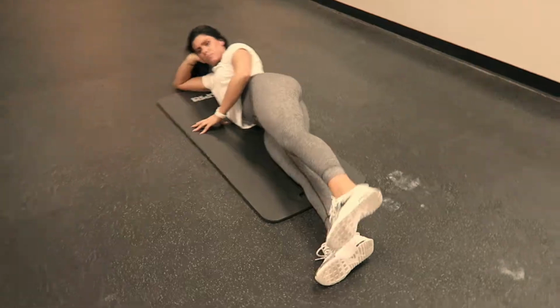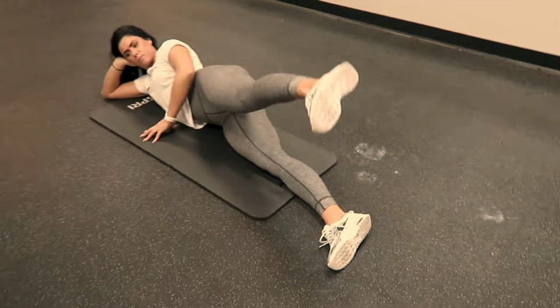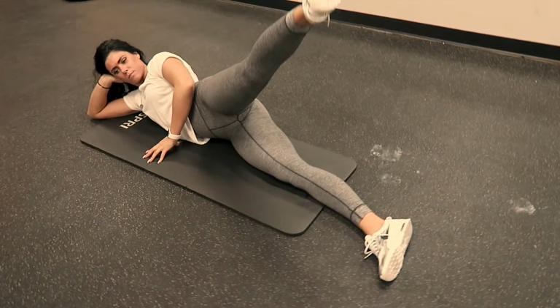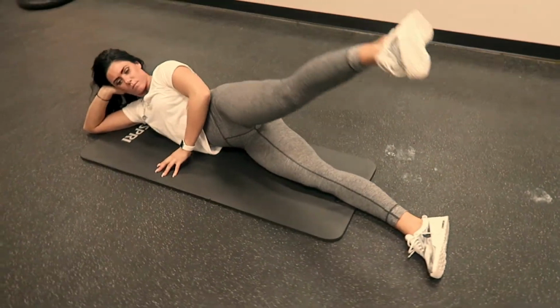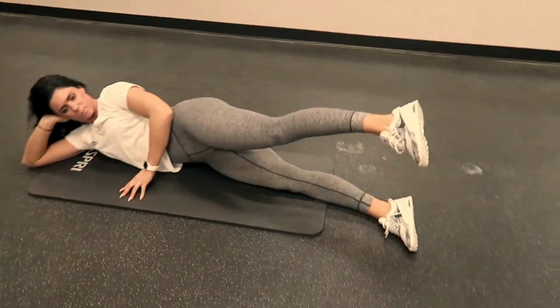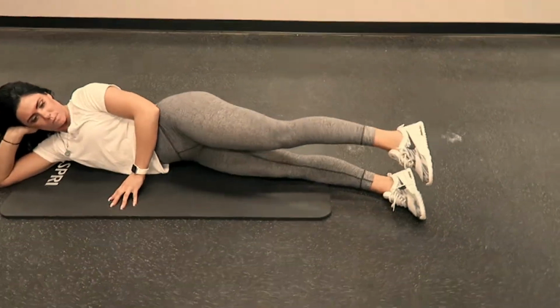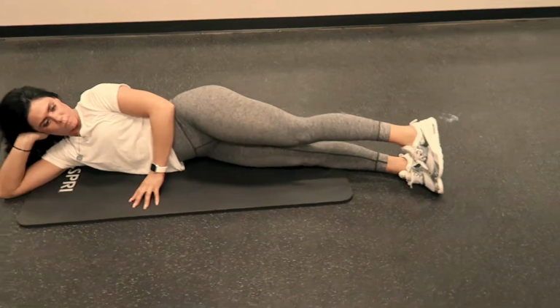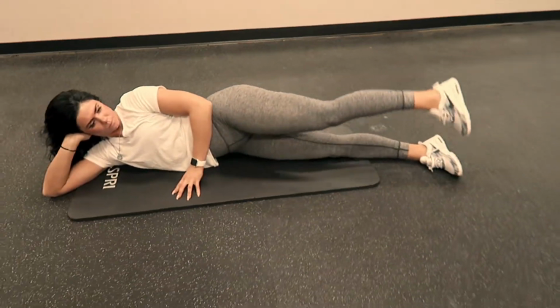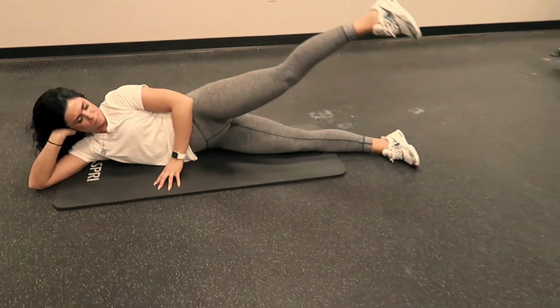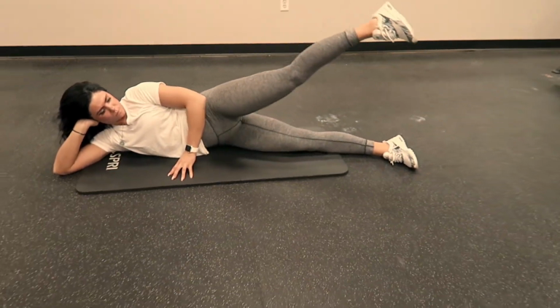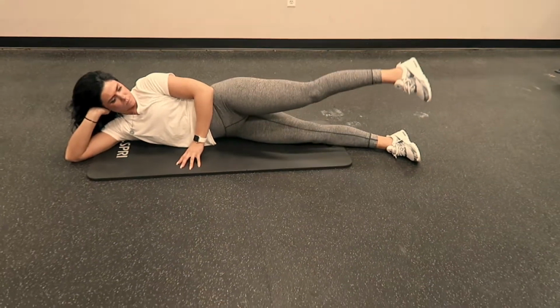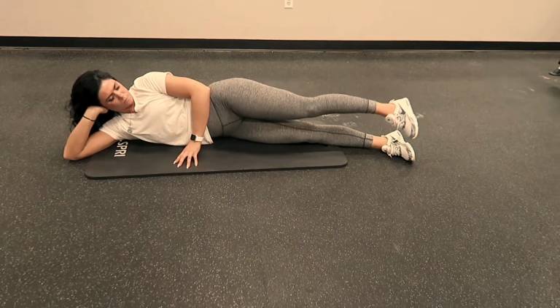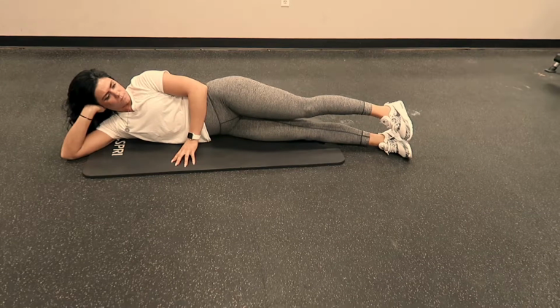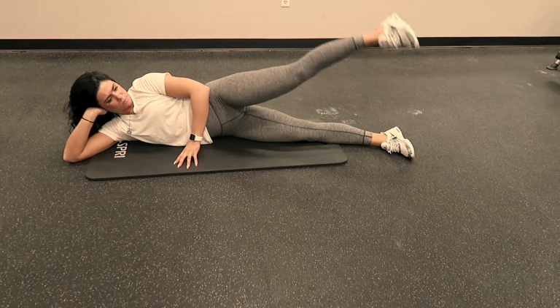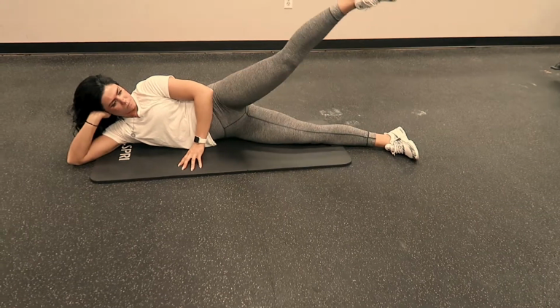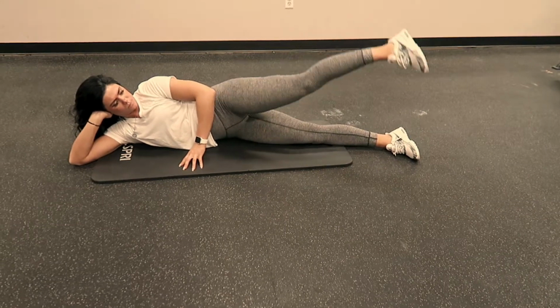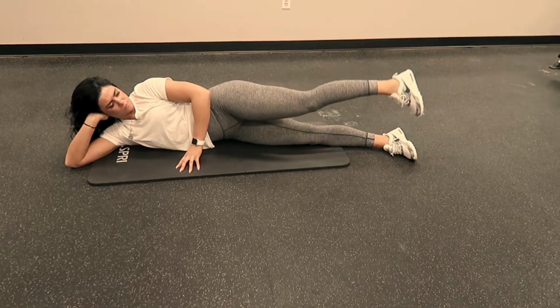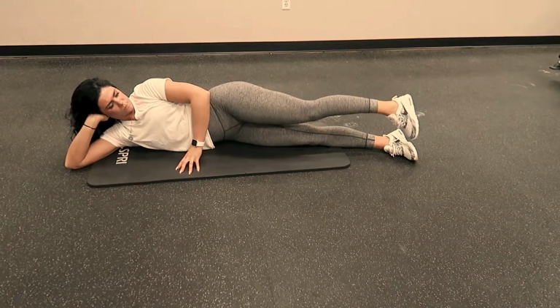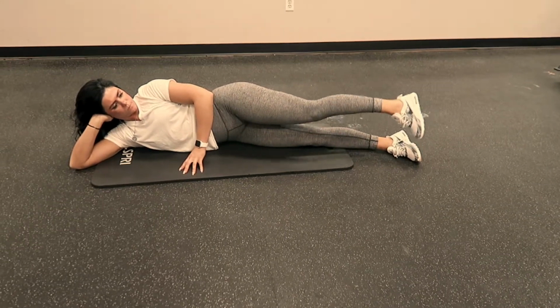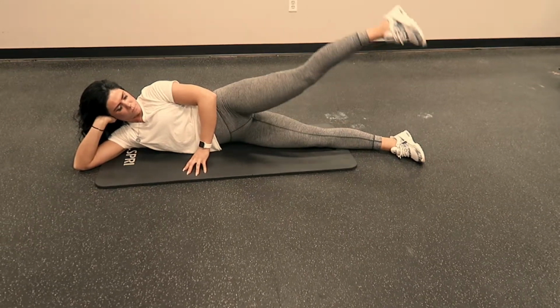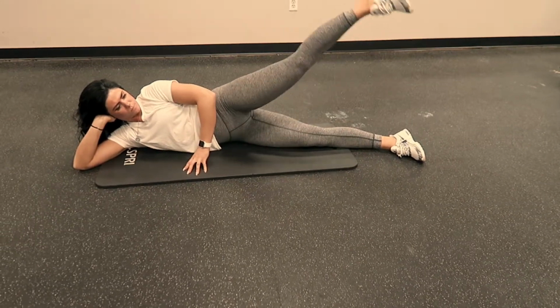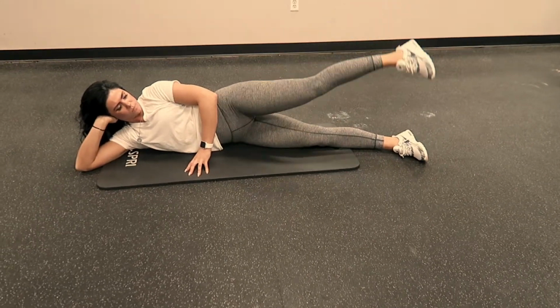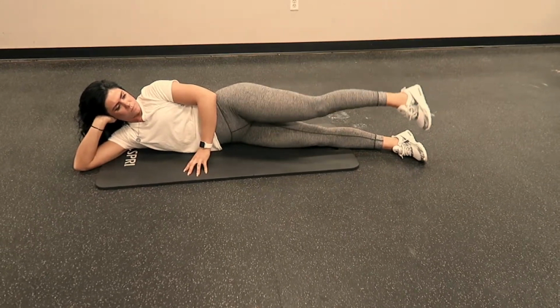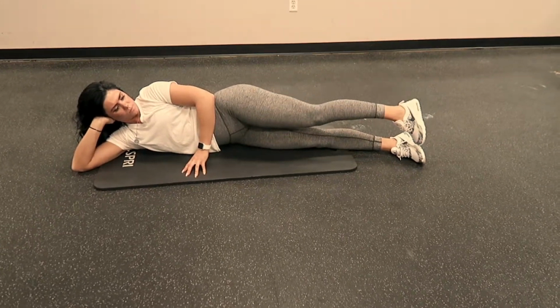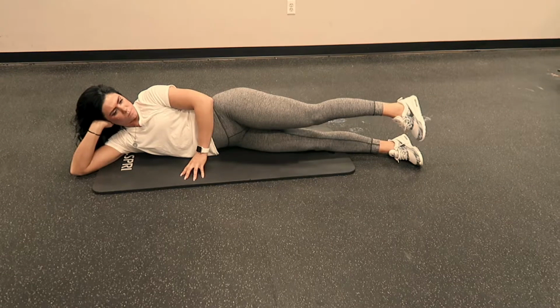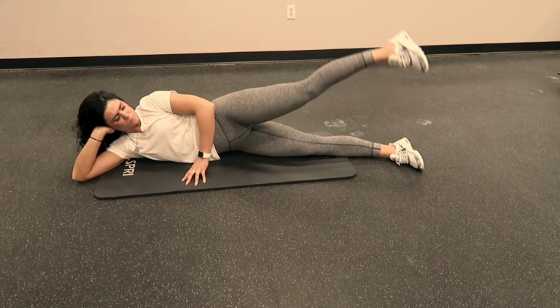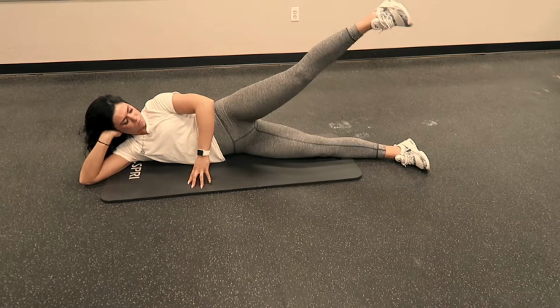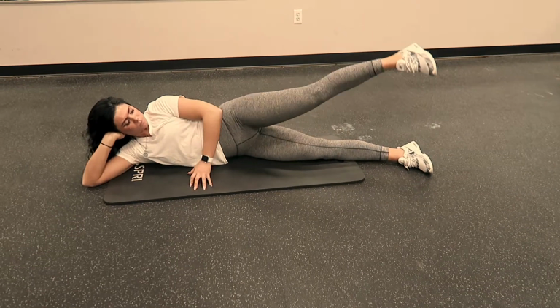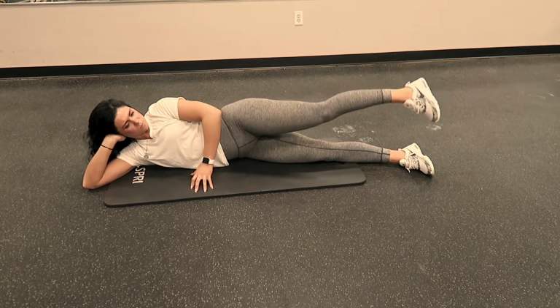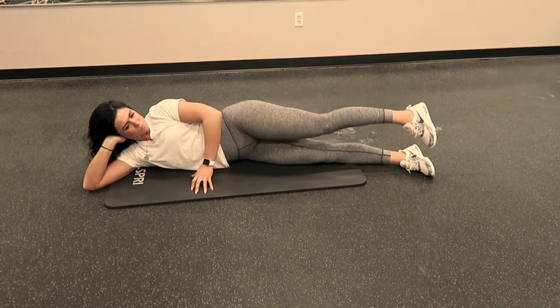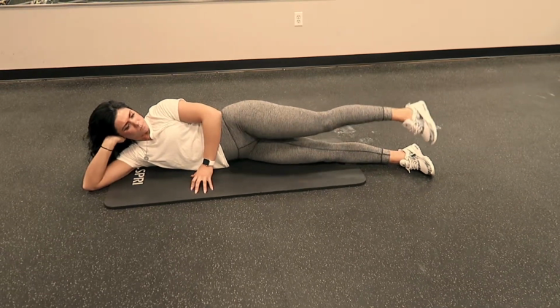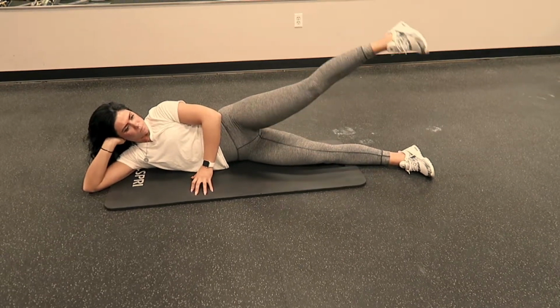To start the gluteus medius progression, lay on your side with your feet slightly in front of you for balance purposes. Lift your legs with your heel pointing towards the sky, and repeat motion.